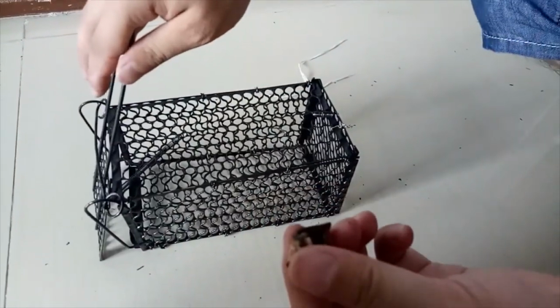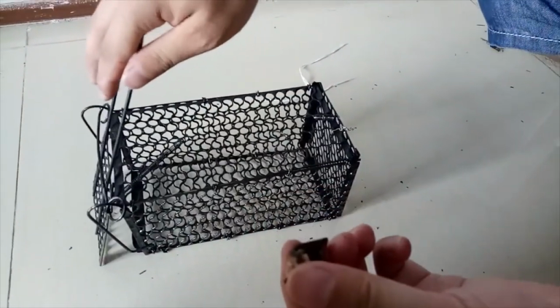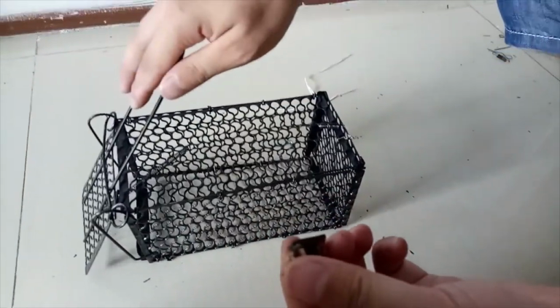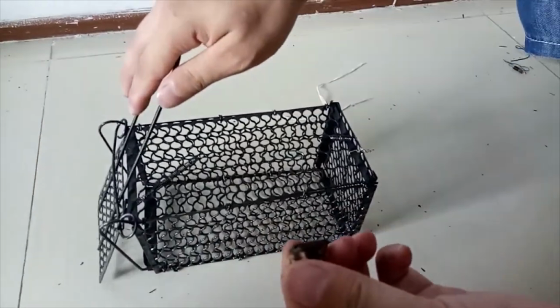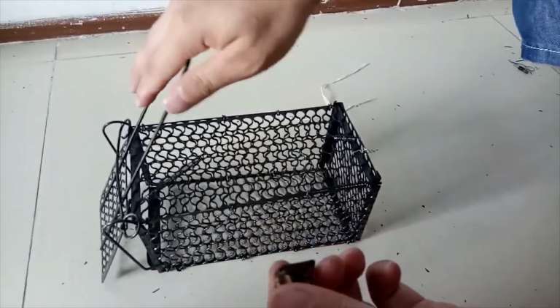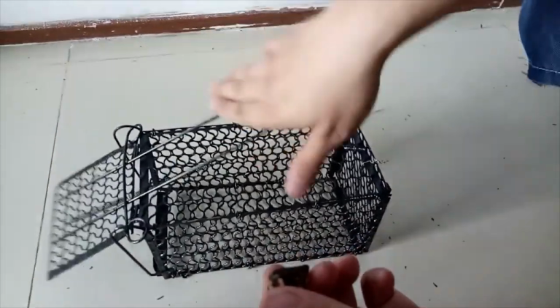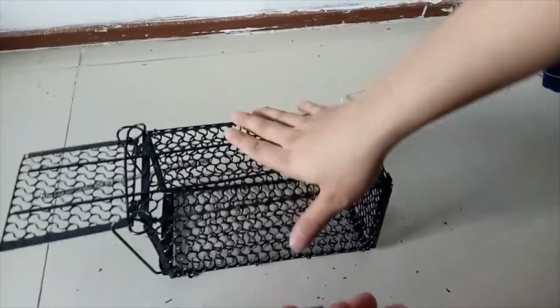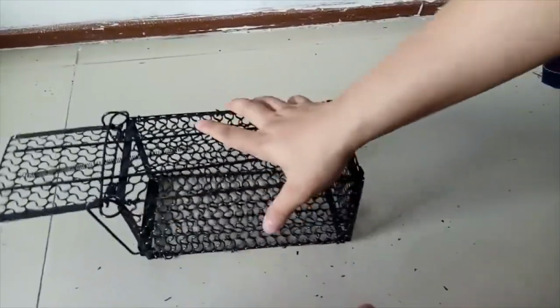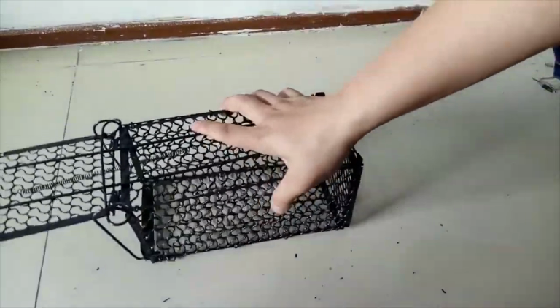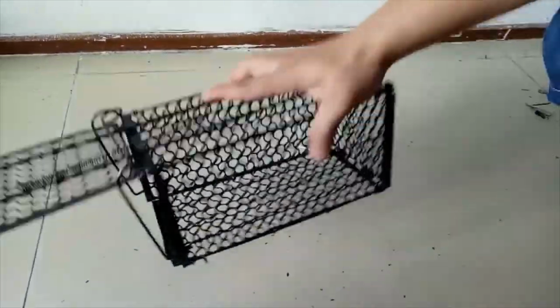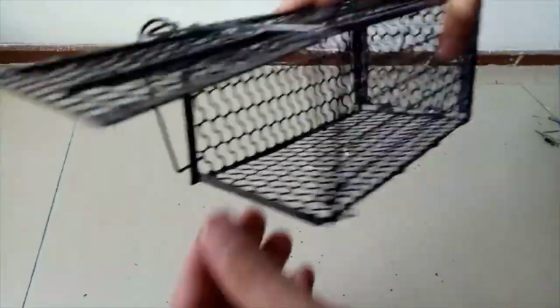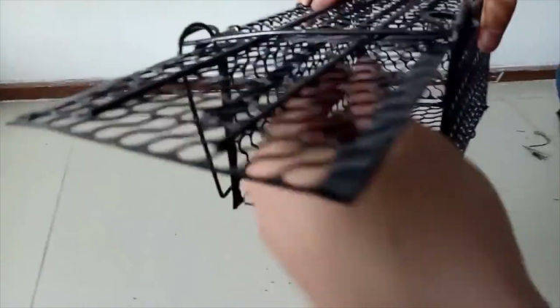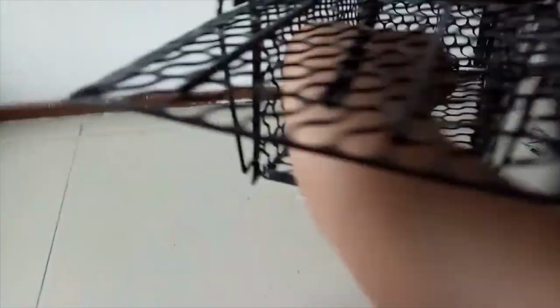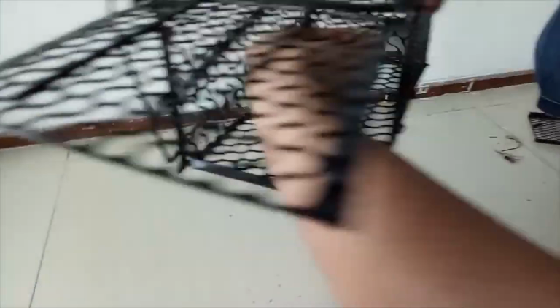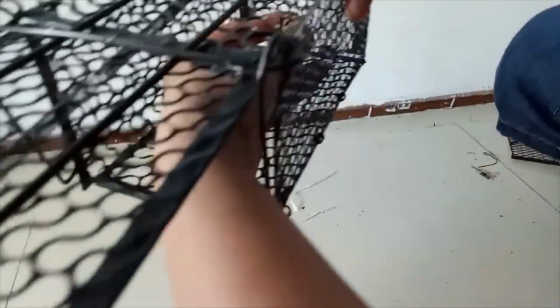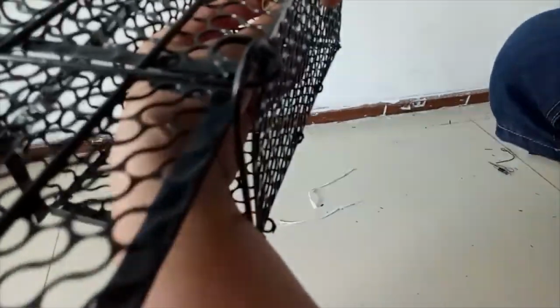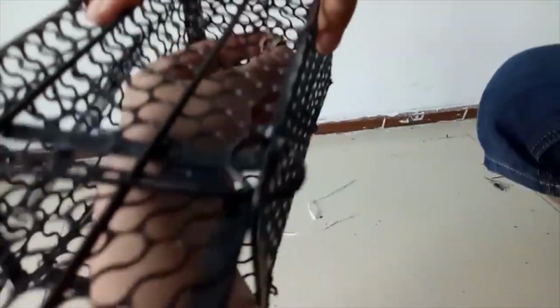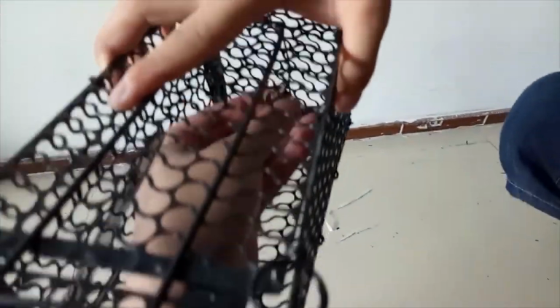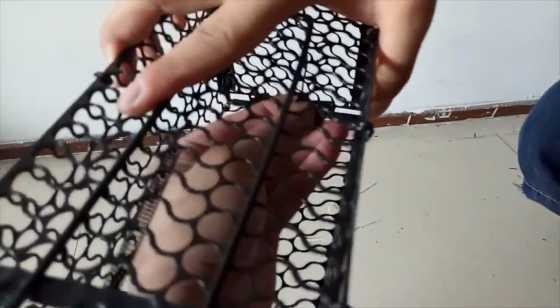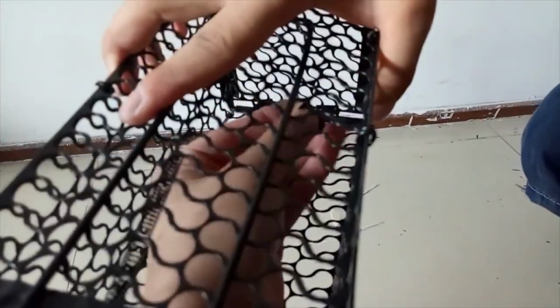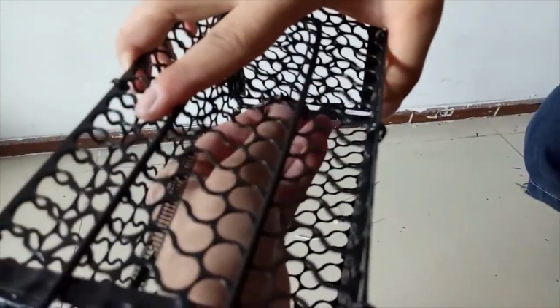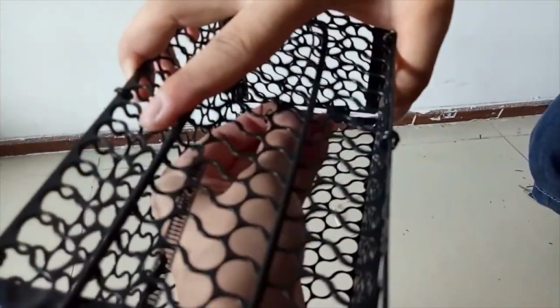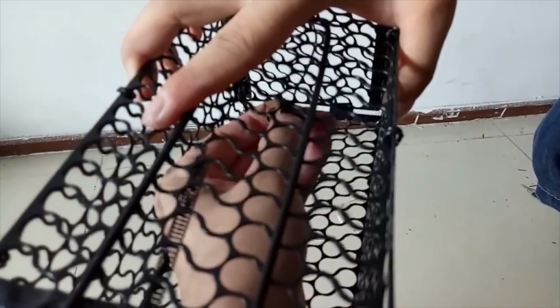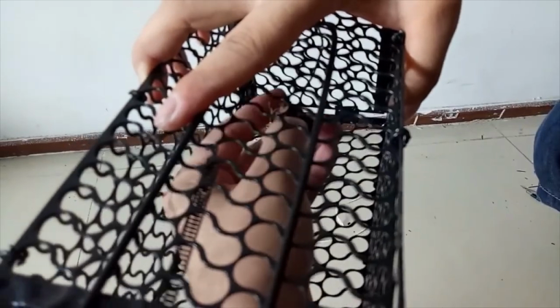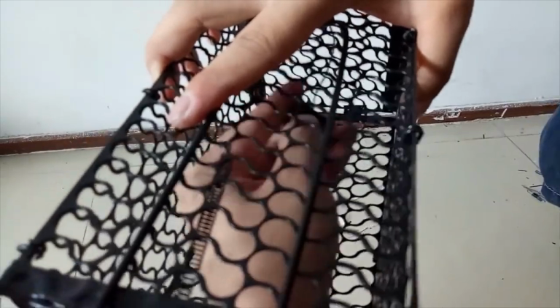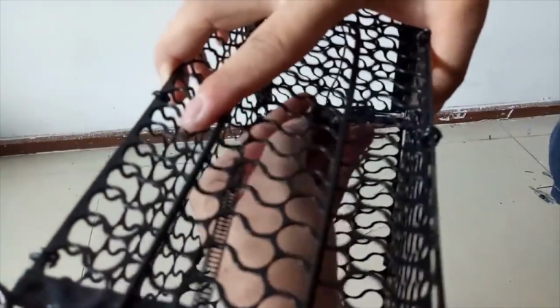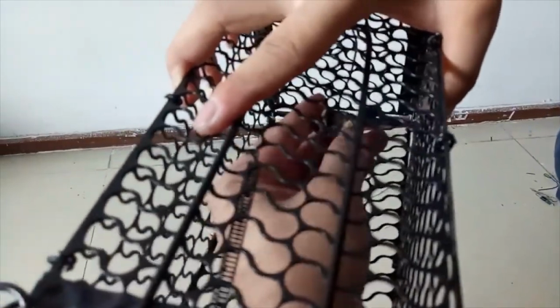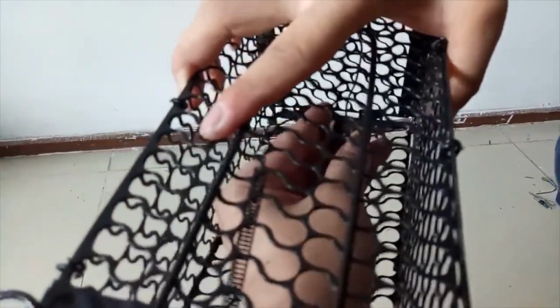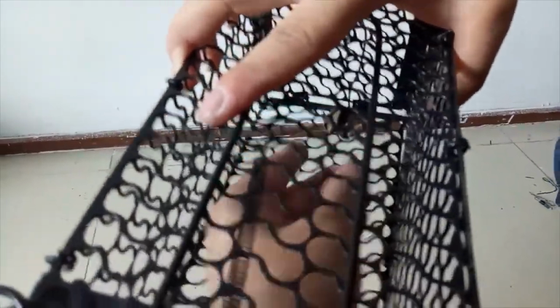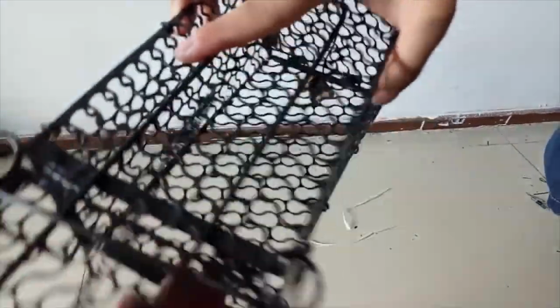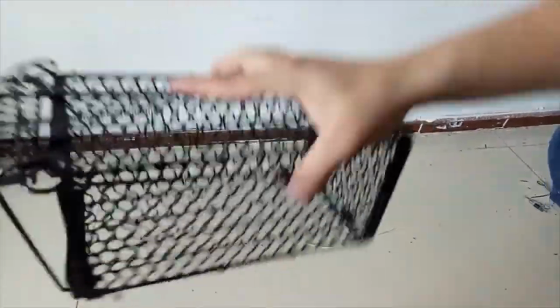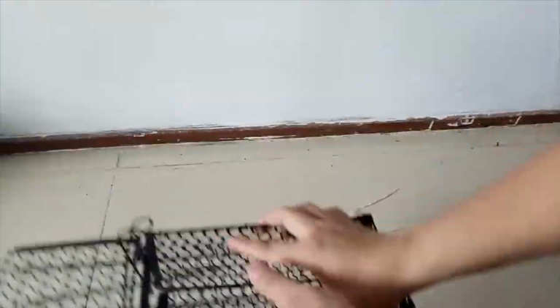Step 5. Open the front door of the cage. Install the bait. Adjust the trap switch to facilitate the closing of the cage door.